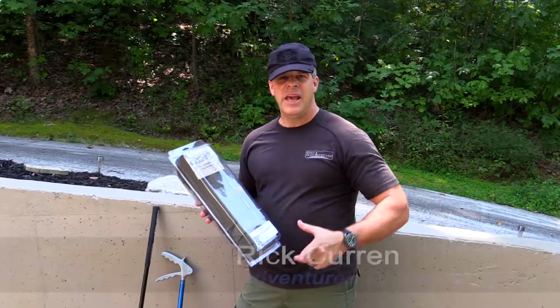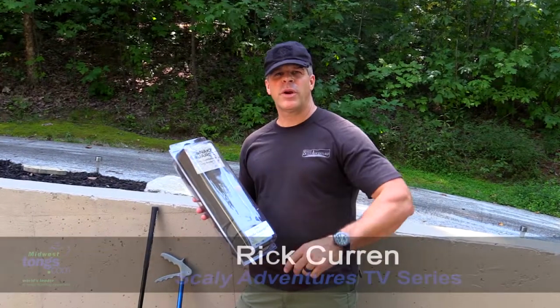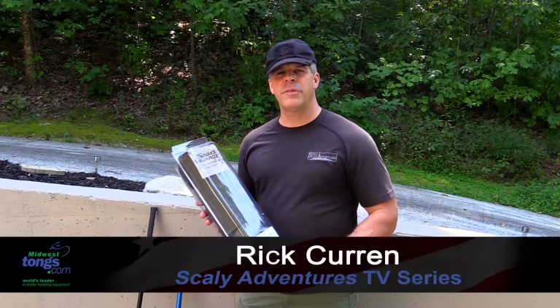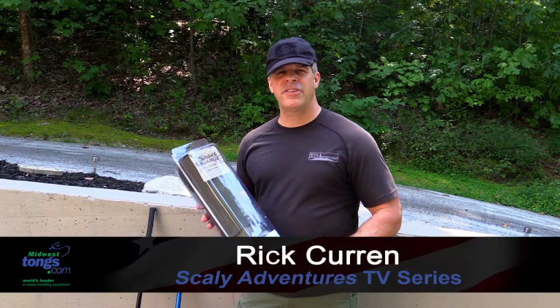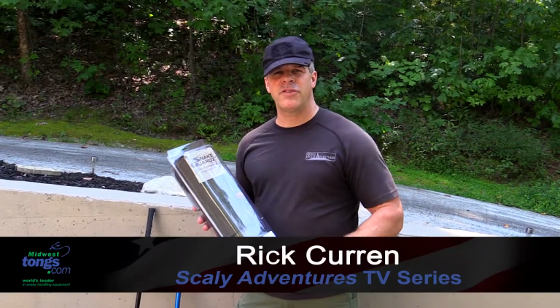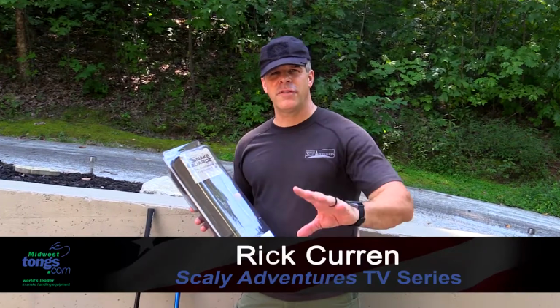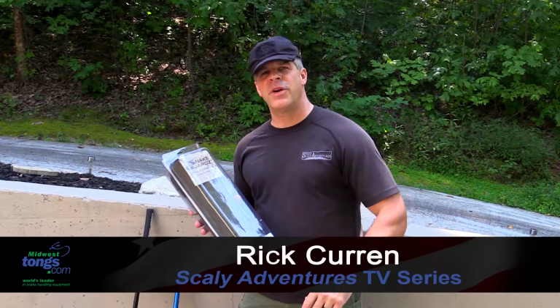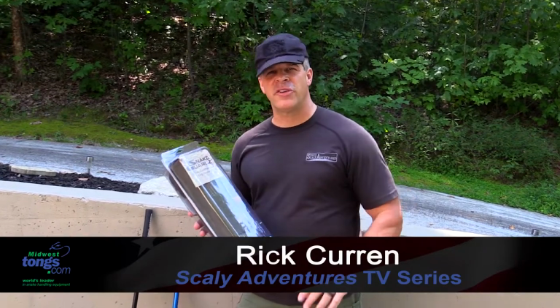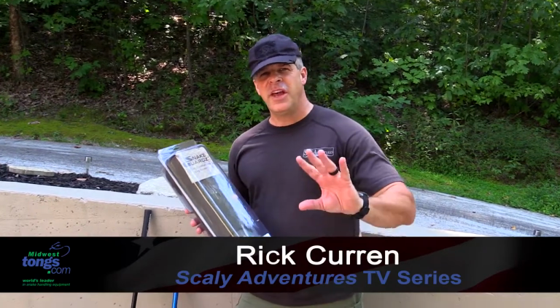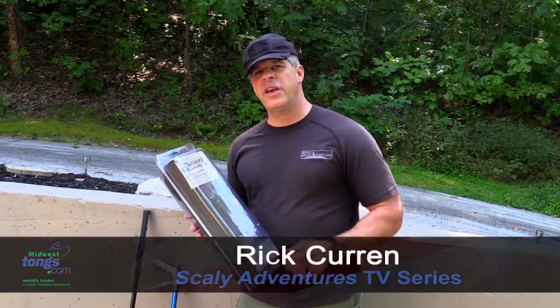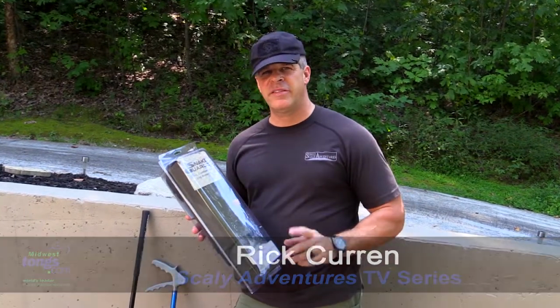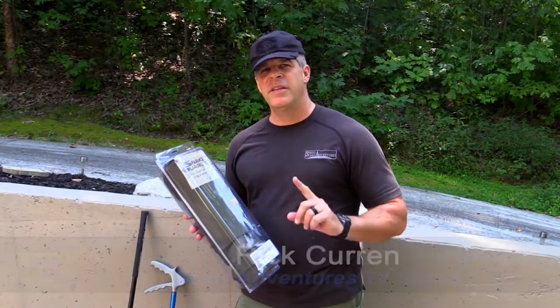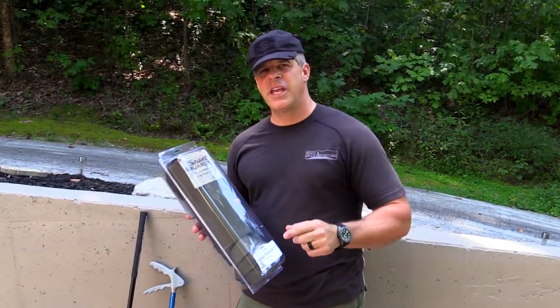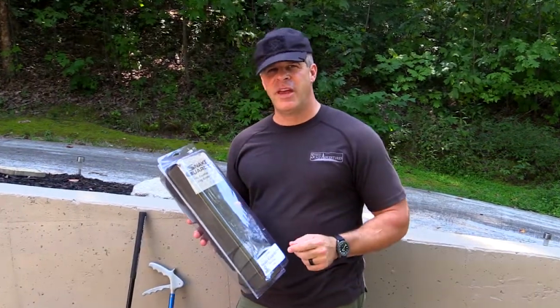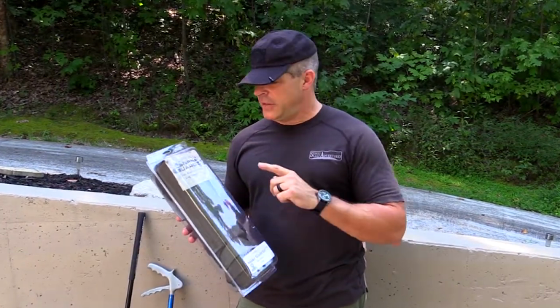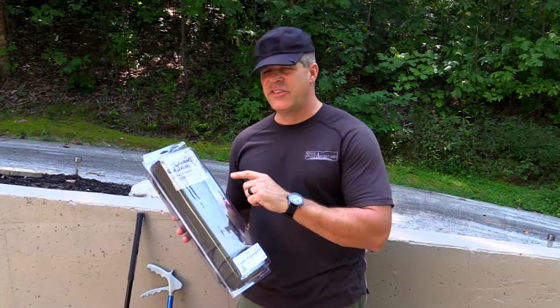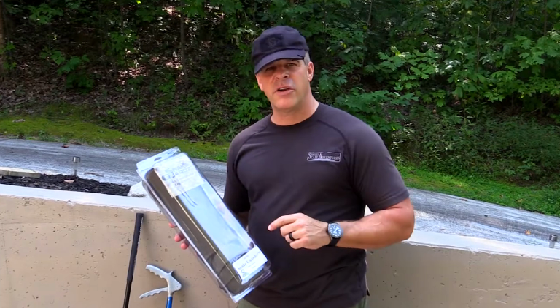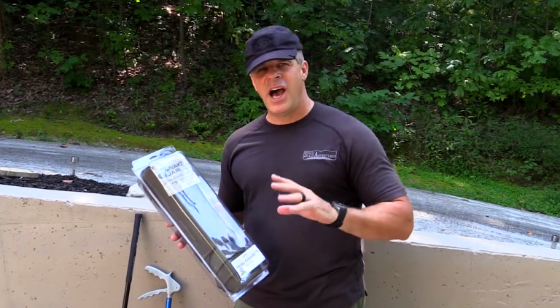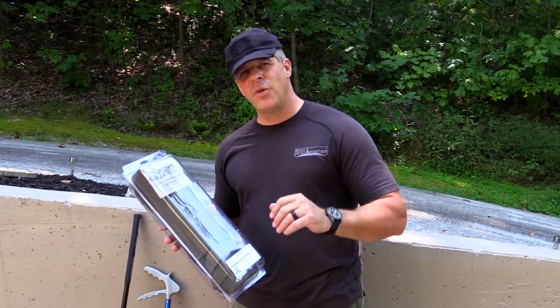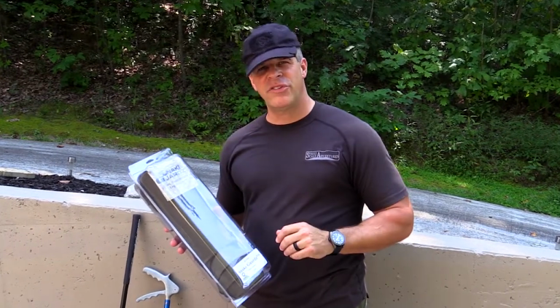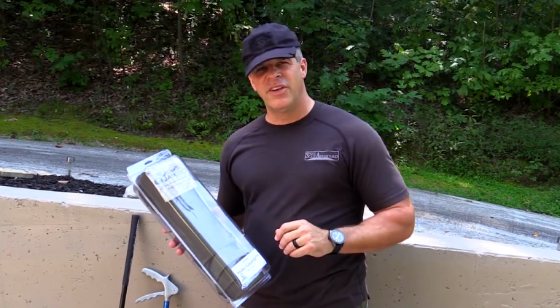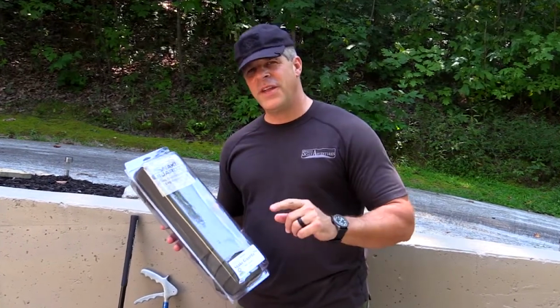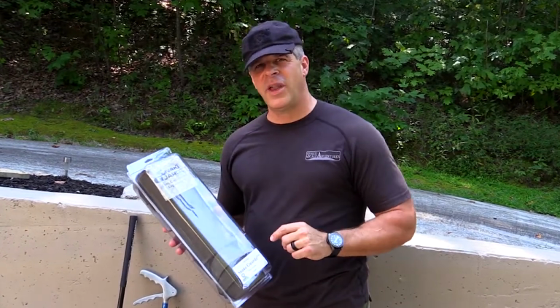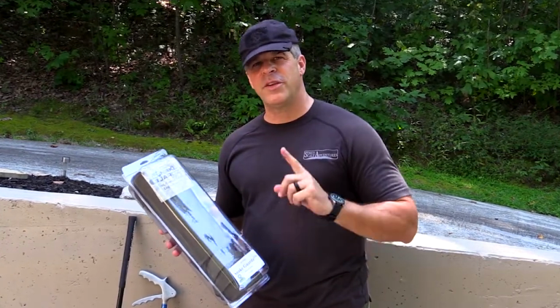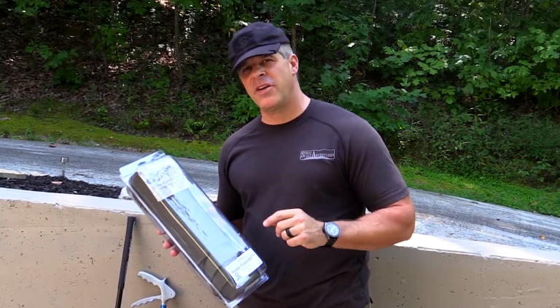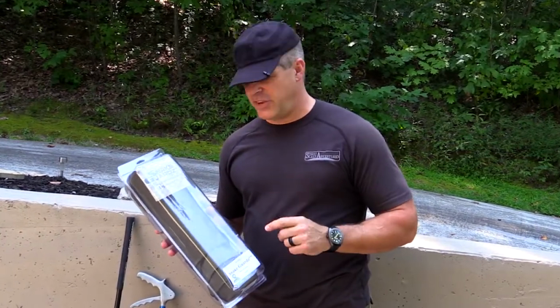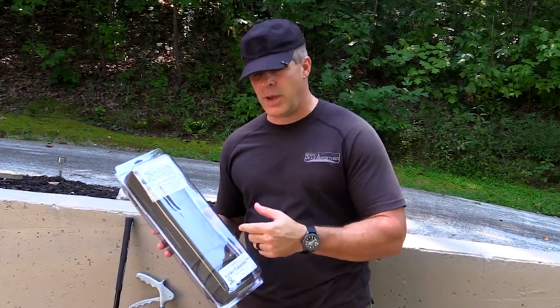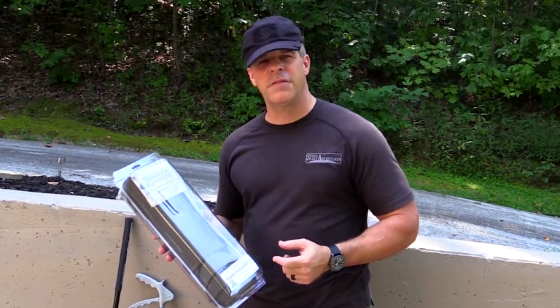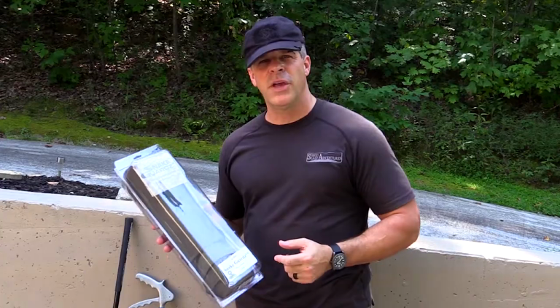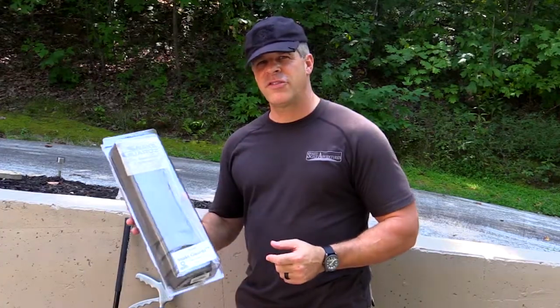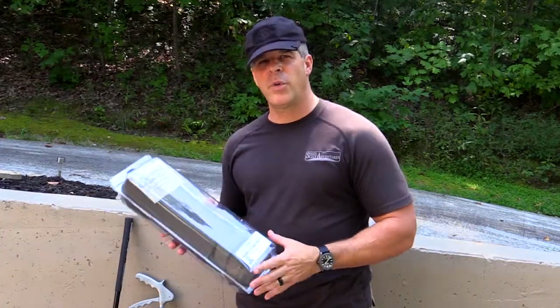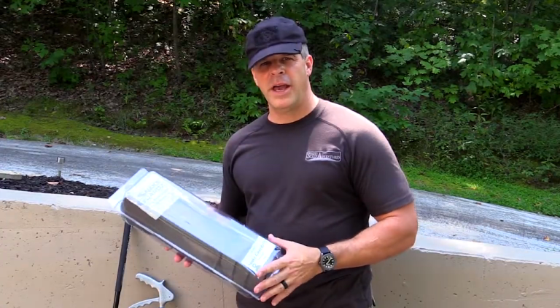Hey guys, Rick Kern from TV Scaly Adventures here for Midwest Tongs. Today I want to tell you about a tip that's going to keep you safe, and that is snake guards. I love working with snakes. One thing I don't like is being surprised by snakes. So when I'm out in the field, this is what I wear on my legs.